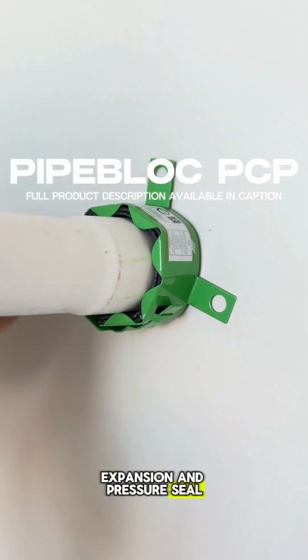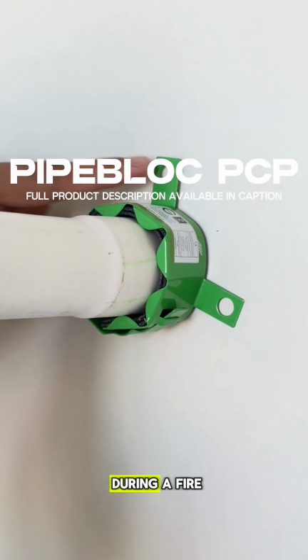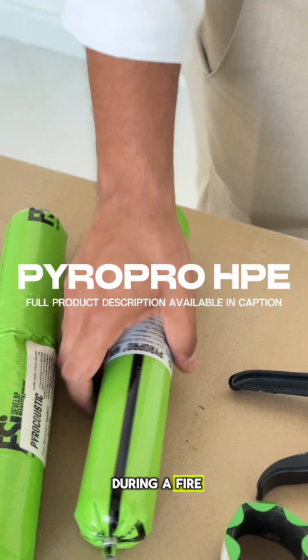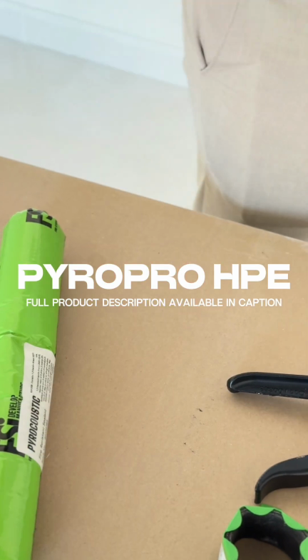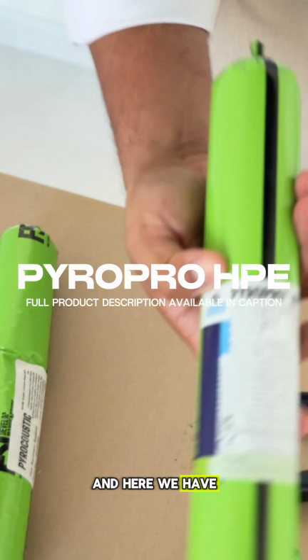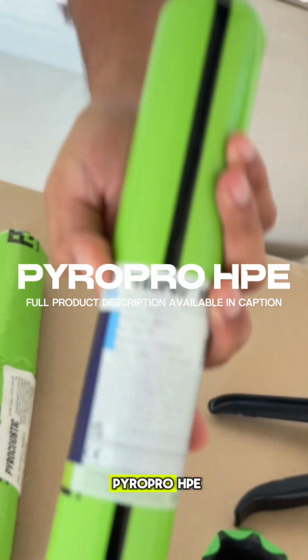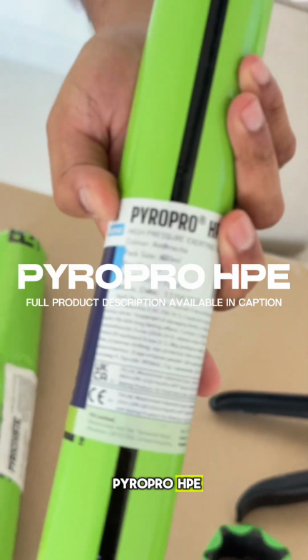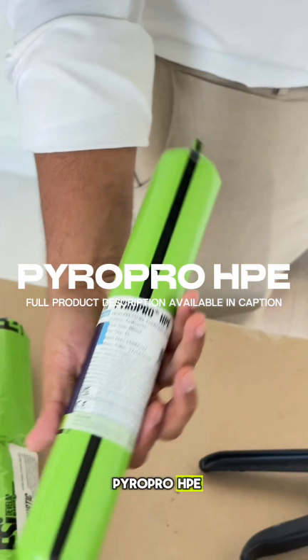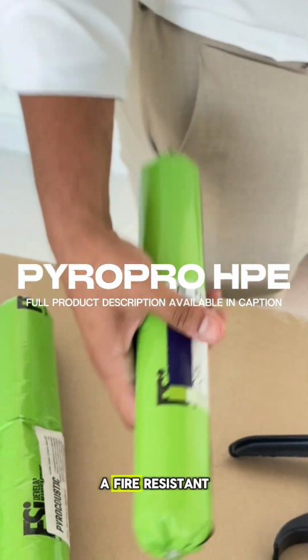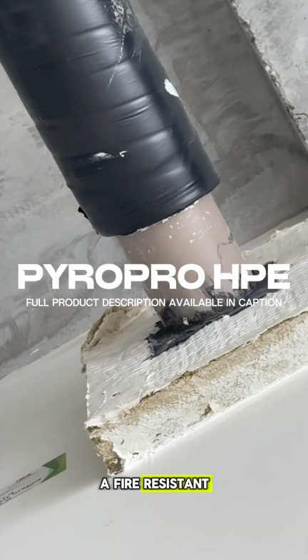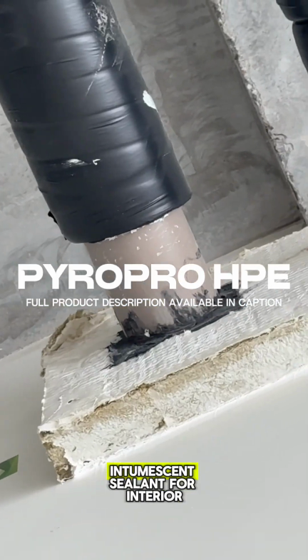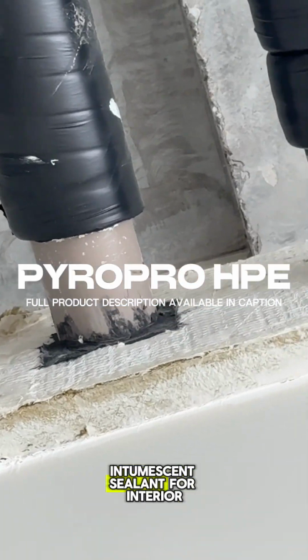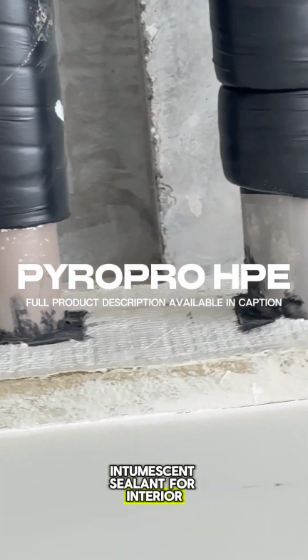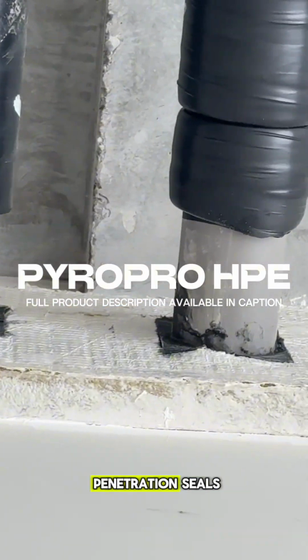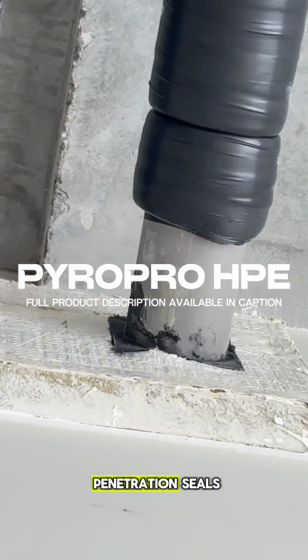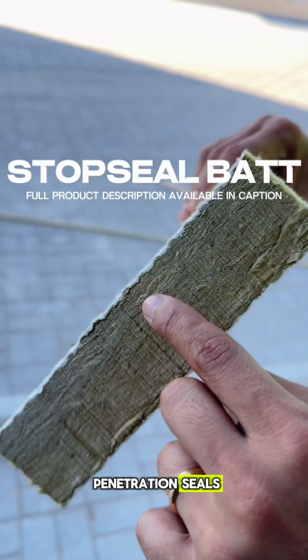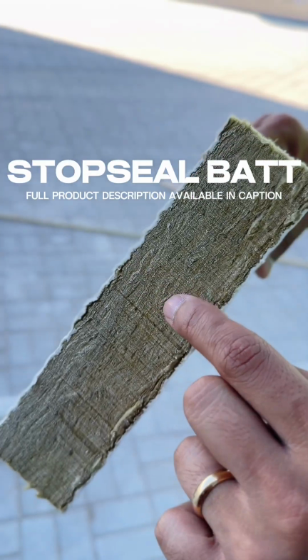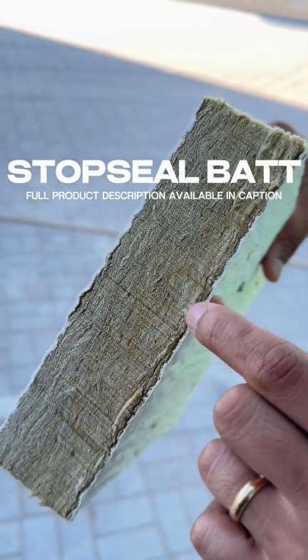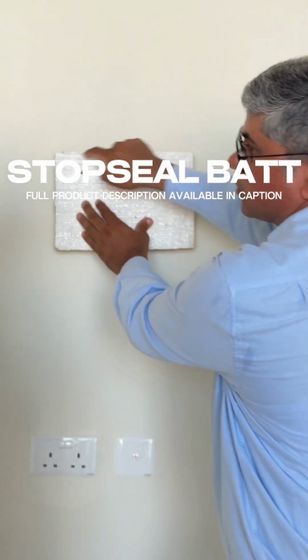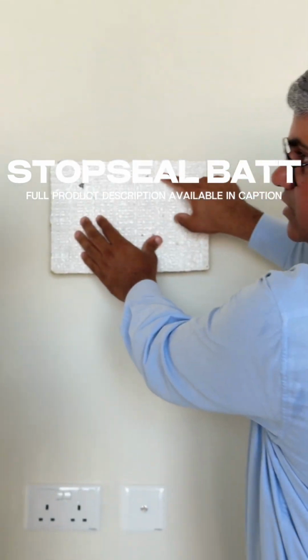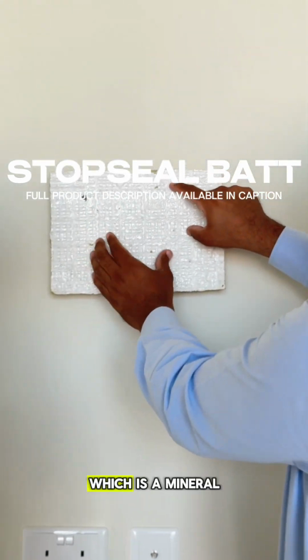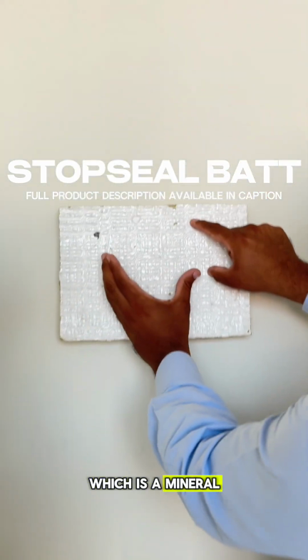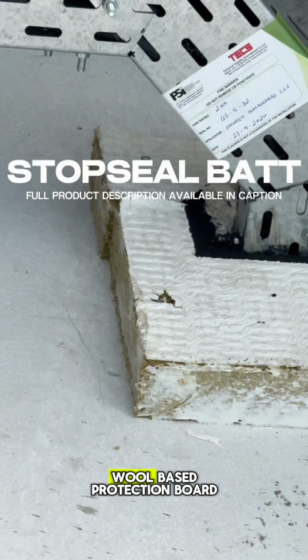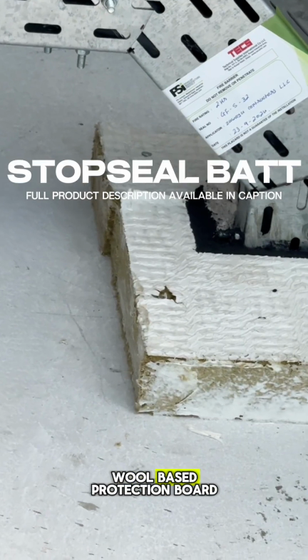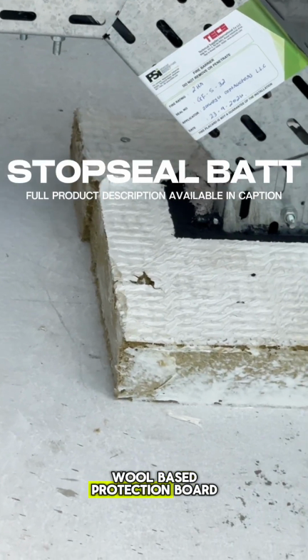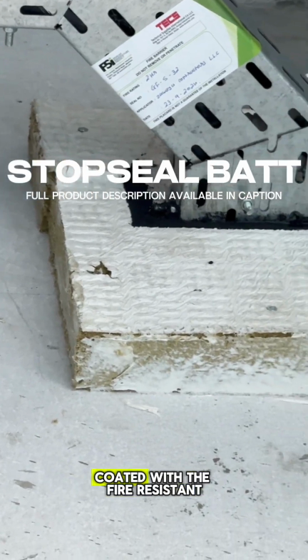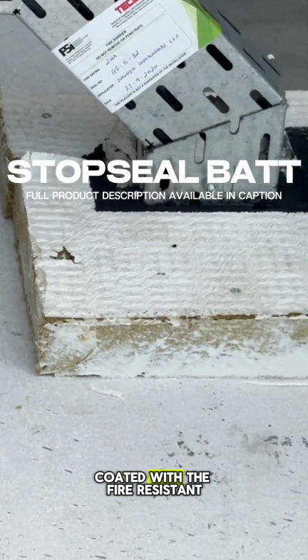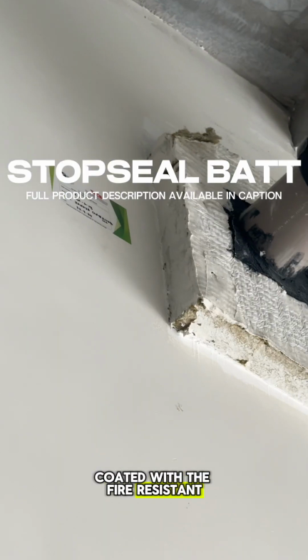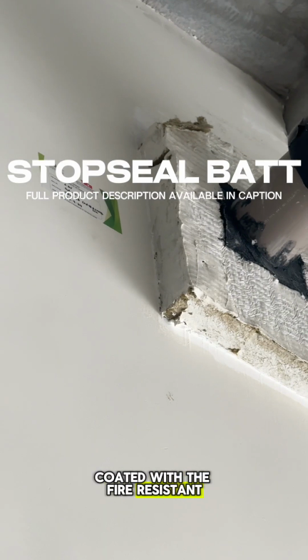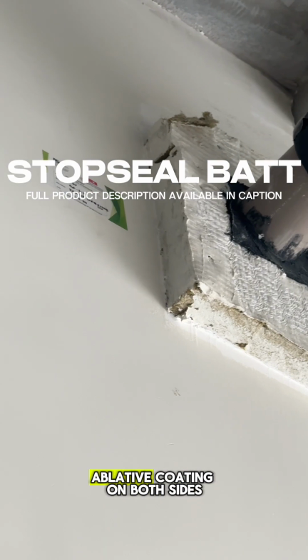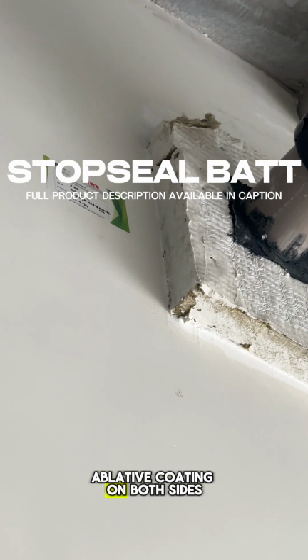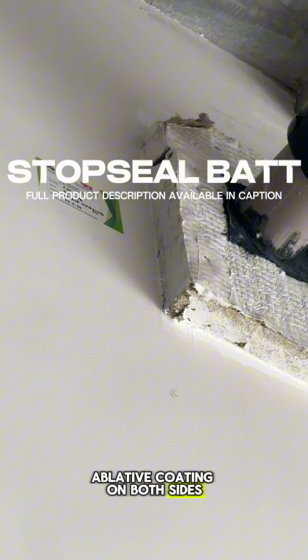Here we have Pyro Pro HPE, a fire resistant intumescent sealant for interior penetration seals. And finally, the Stop Seal Bat, which is a mineral wool based protection board coated with a fire resistant ablative coating on both sides.